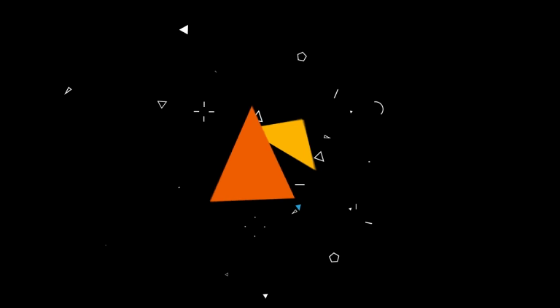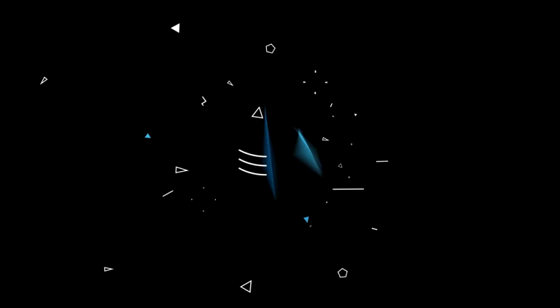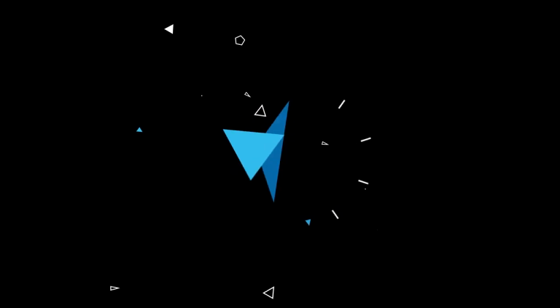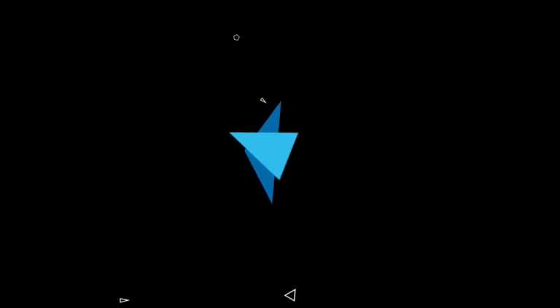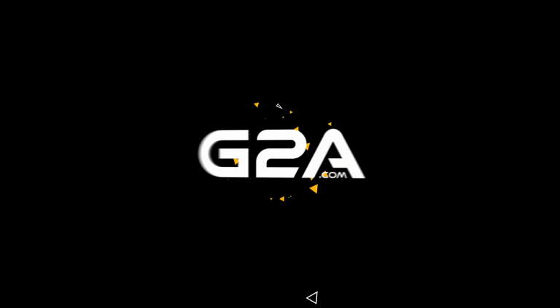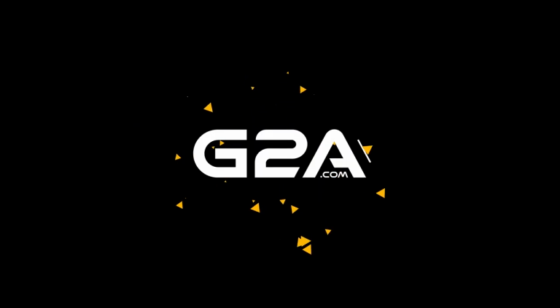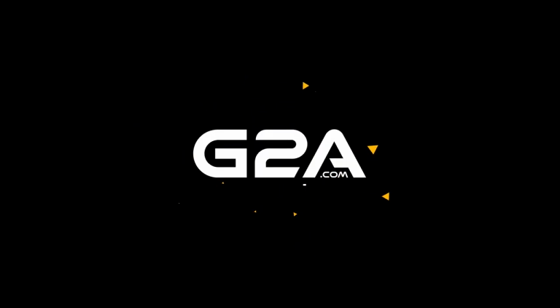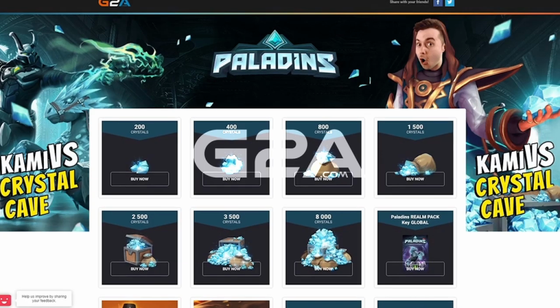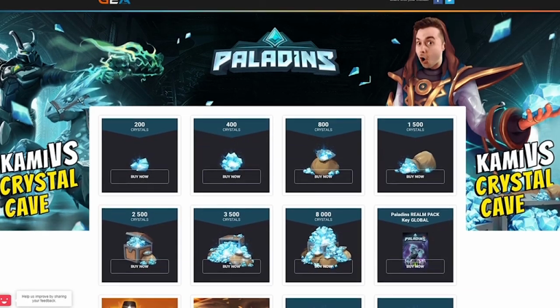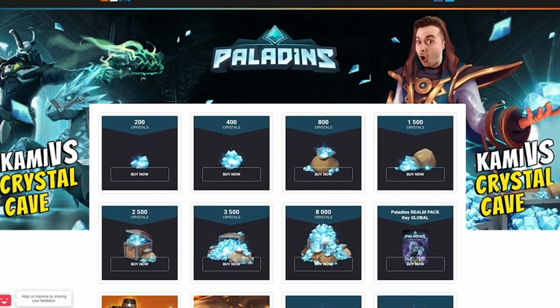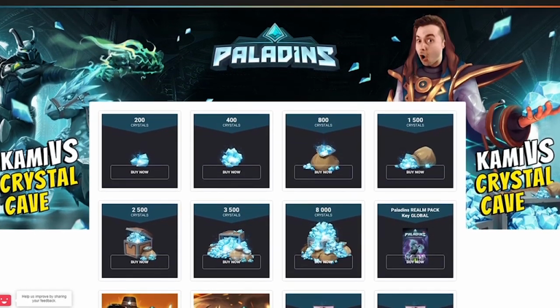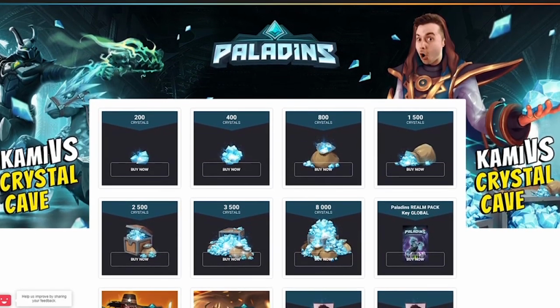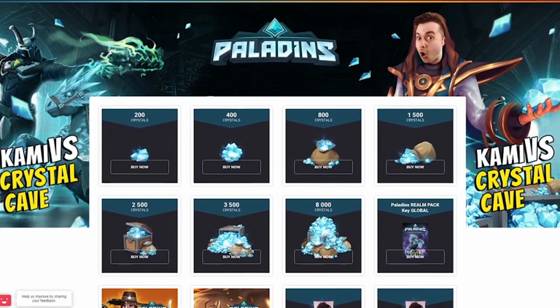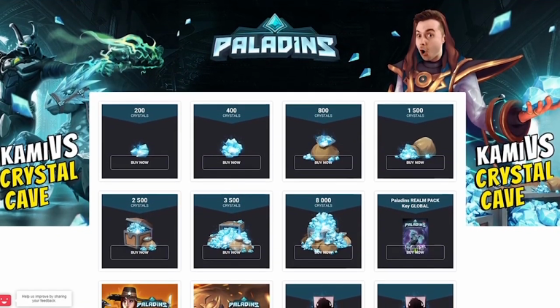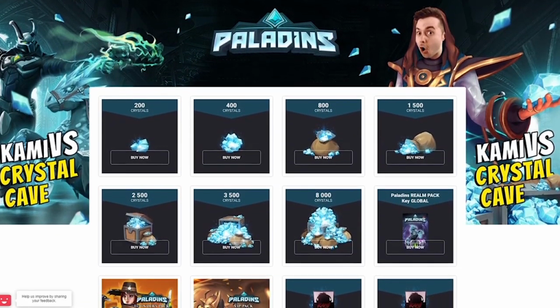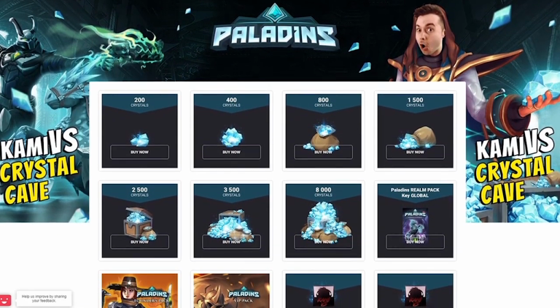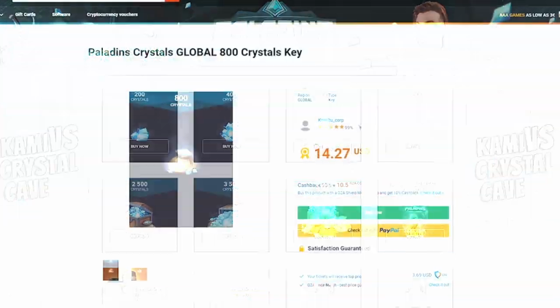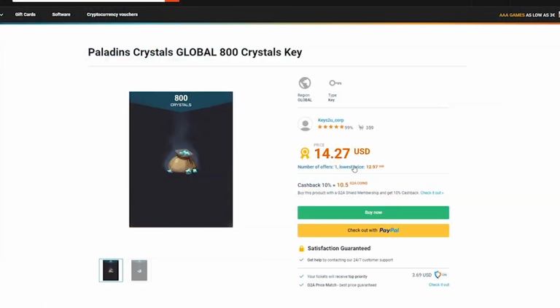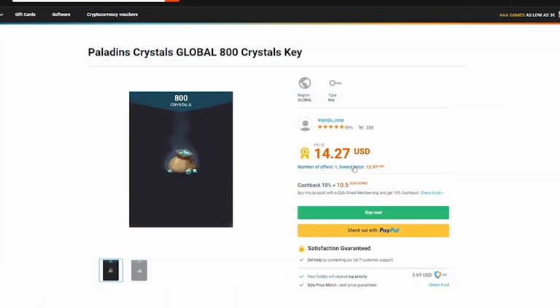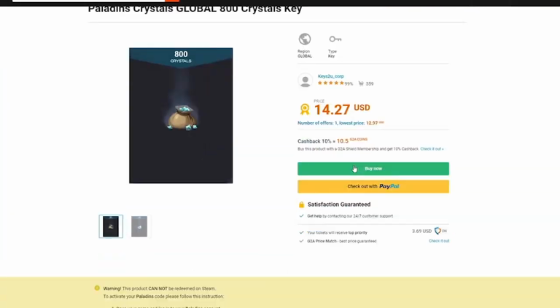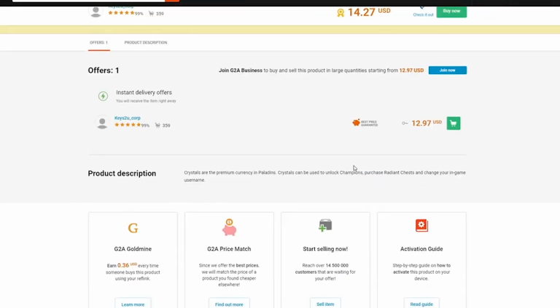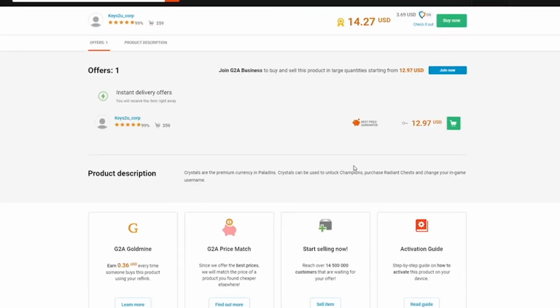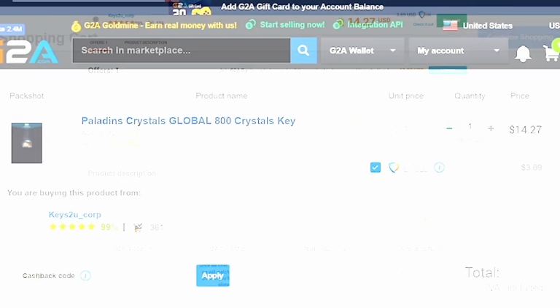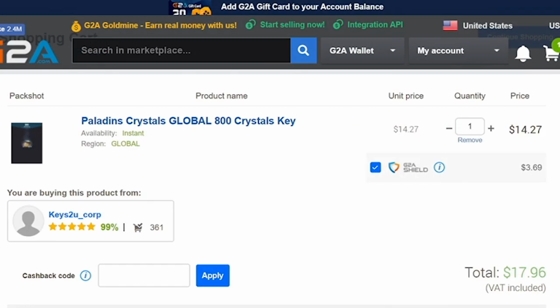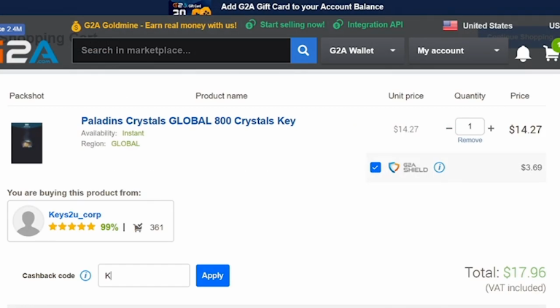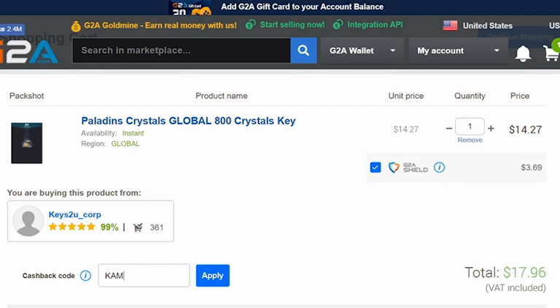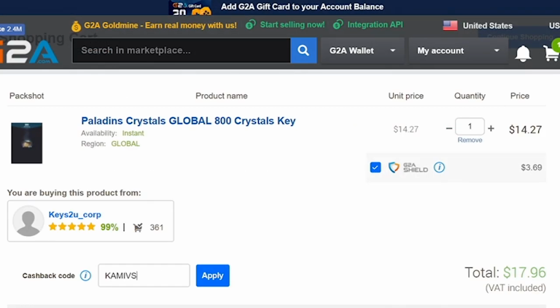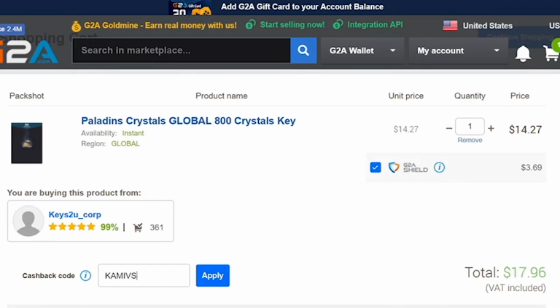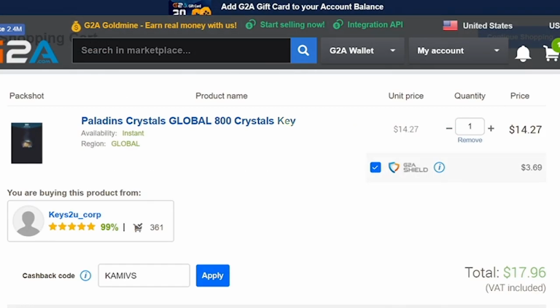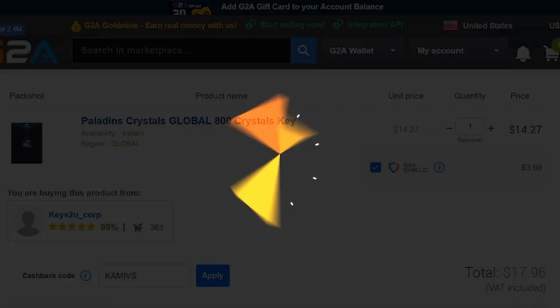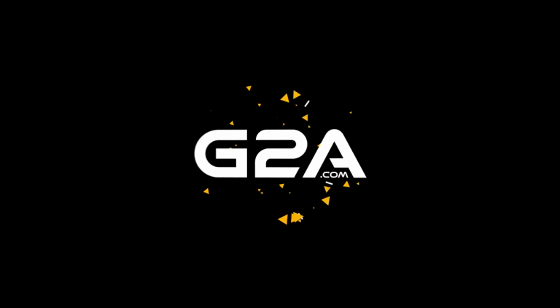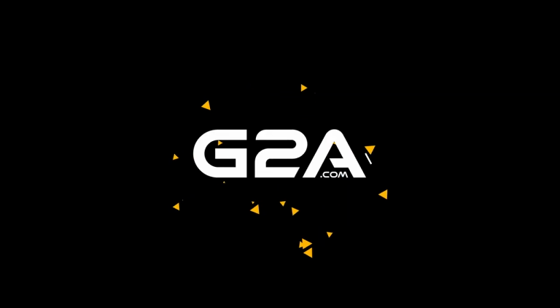Head on over to G2A and enter Kami's Crystal Cave to get some sweet deals on crystals and more. Remember to click on the lowest price and use the promo code KamiVS to get the best deal.